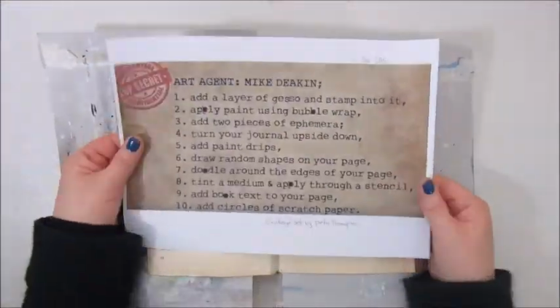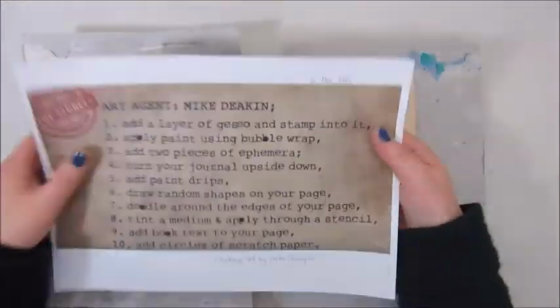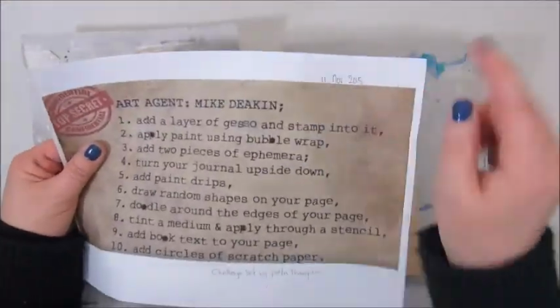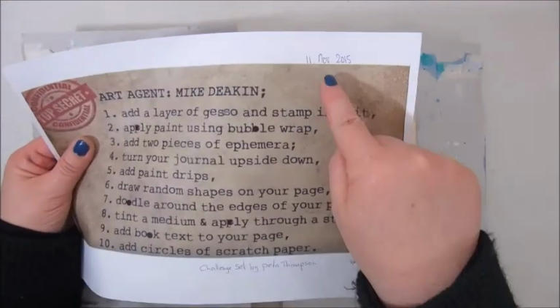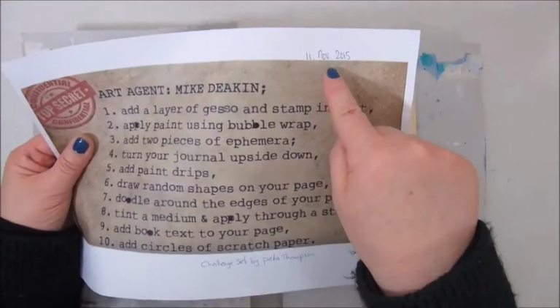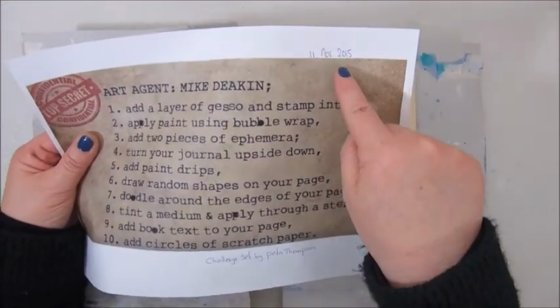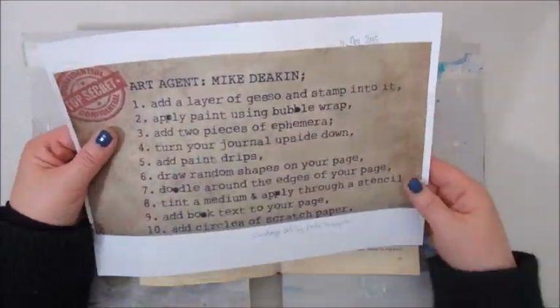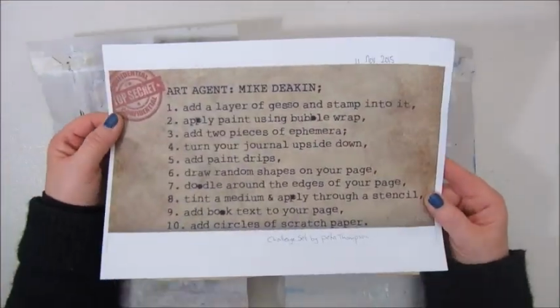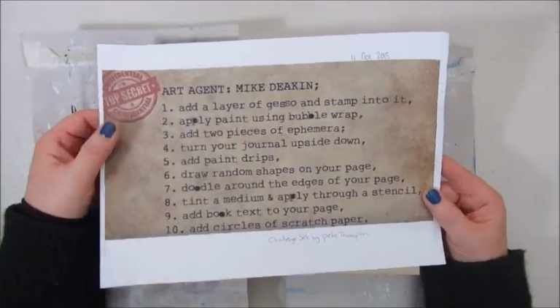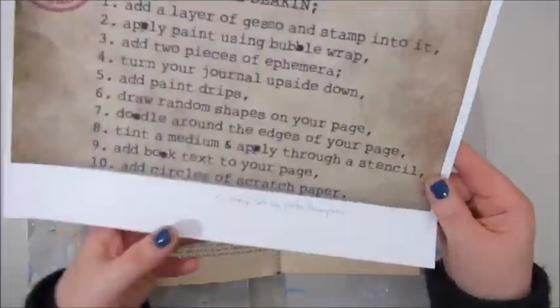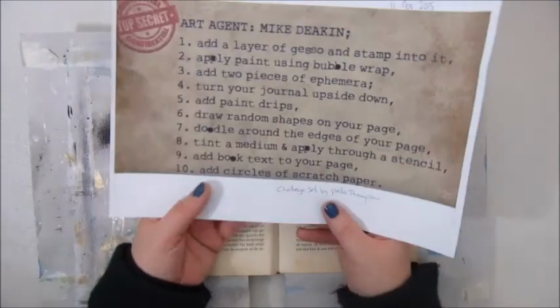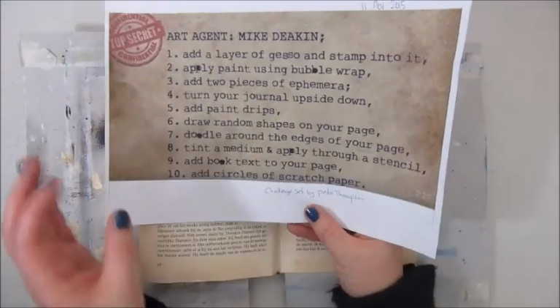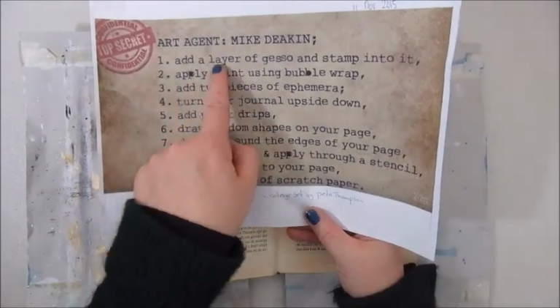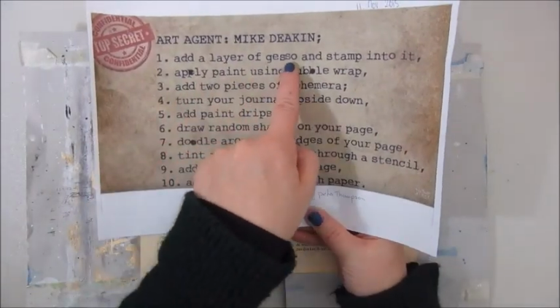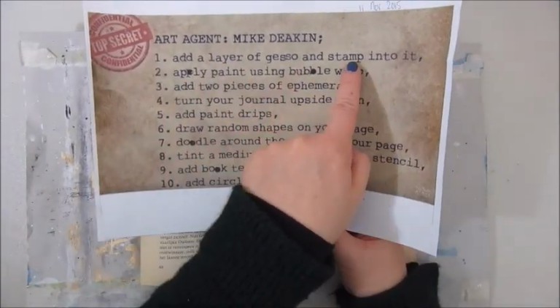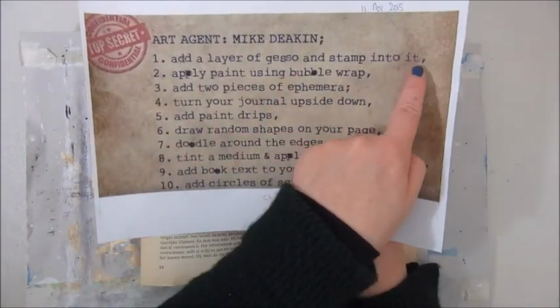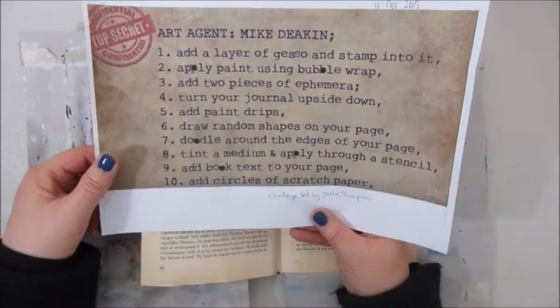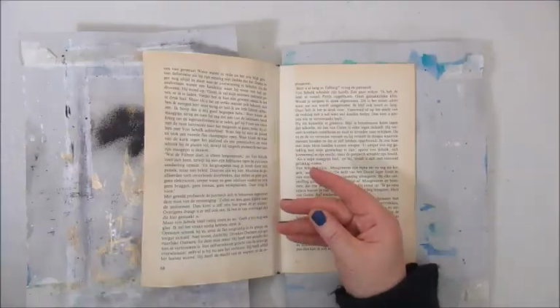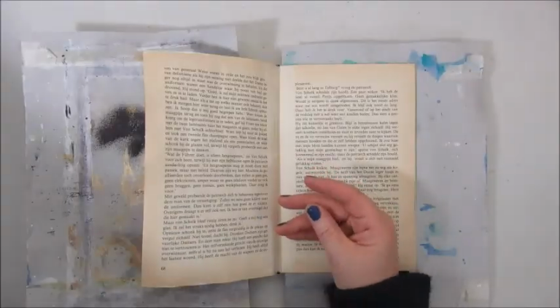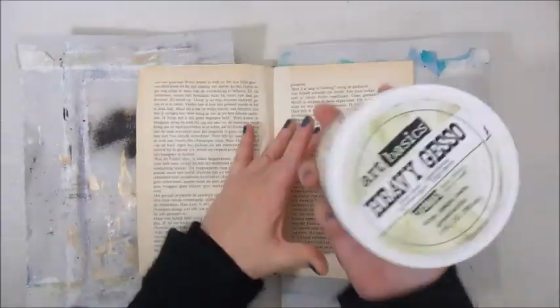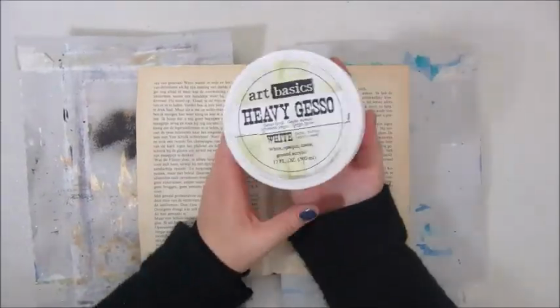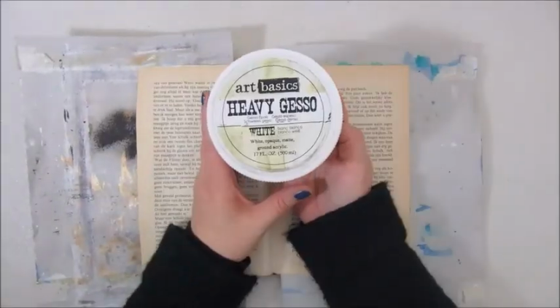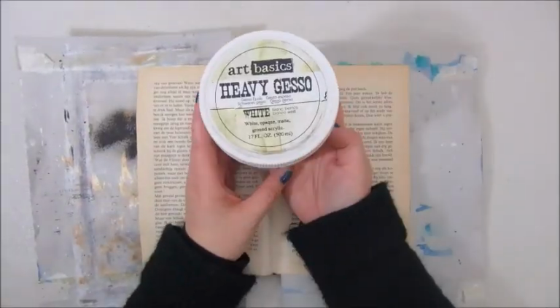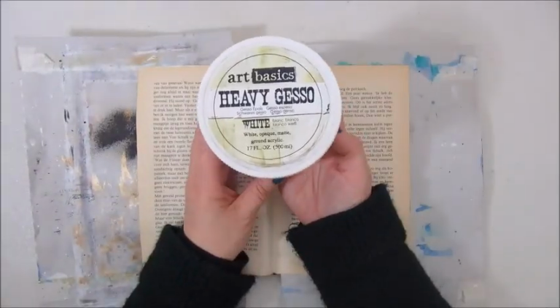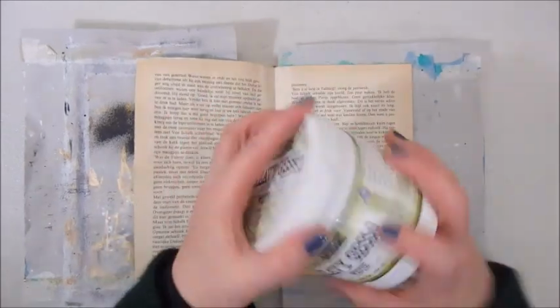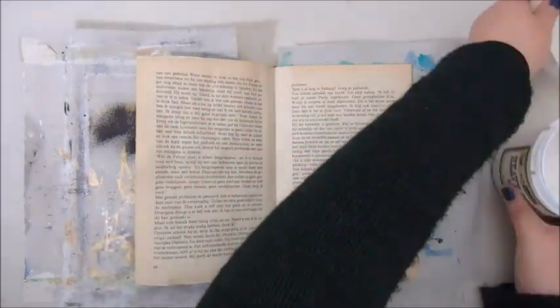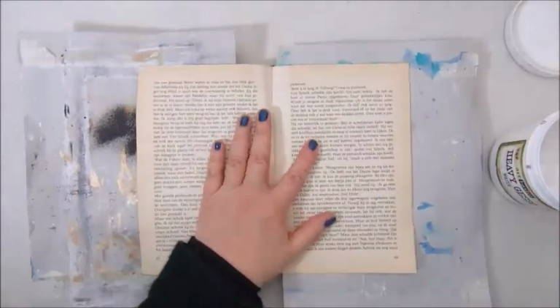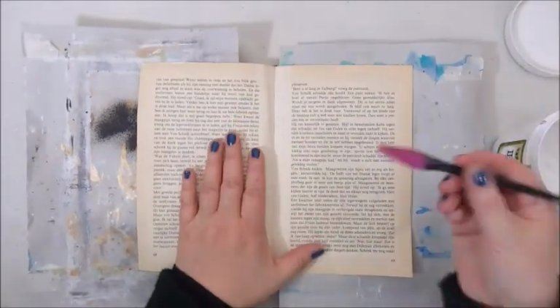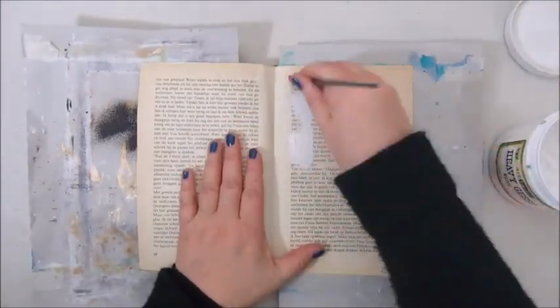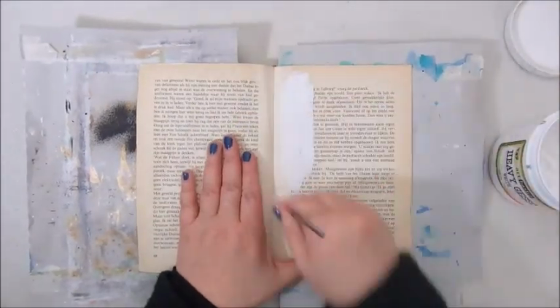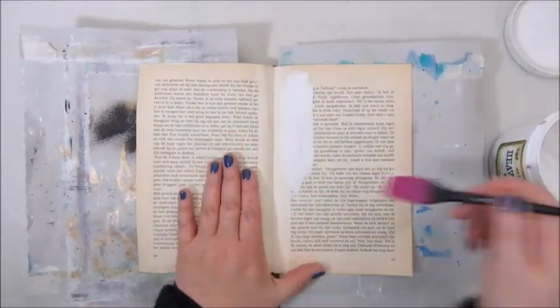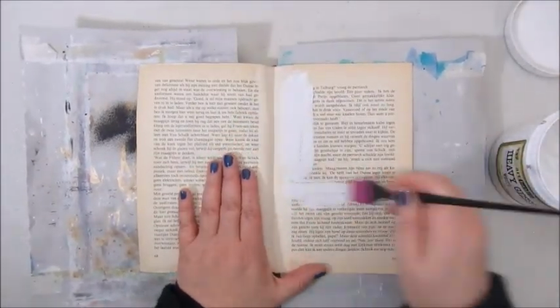Hi guys, welcome back to my channel. This is the Mission Inspiration, an oldie really, from November 2015.